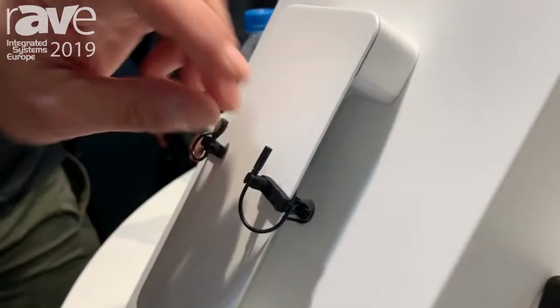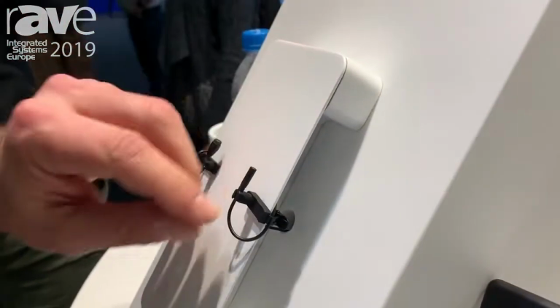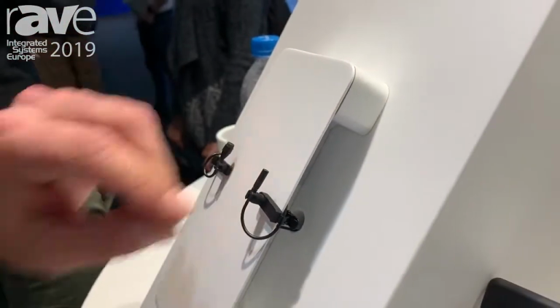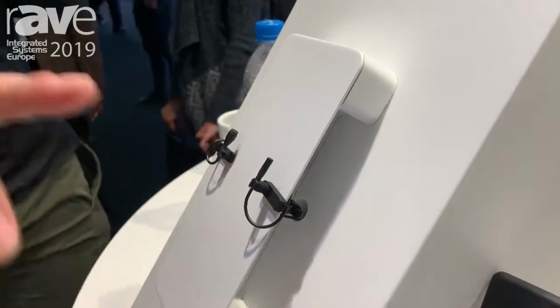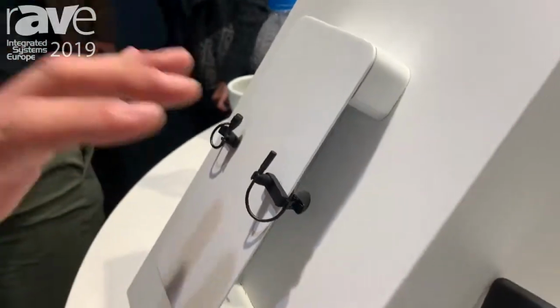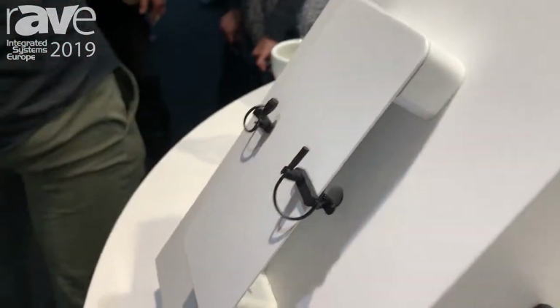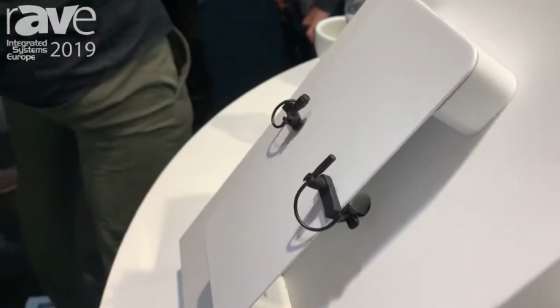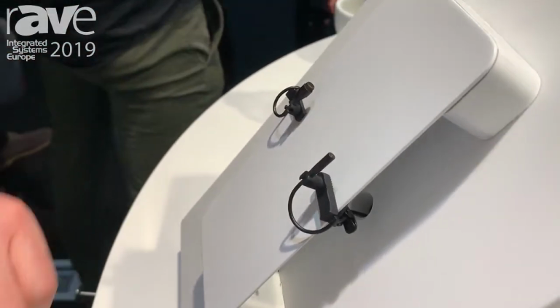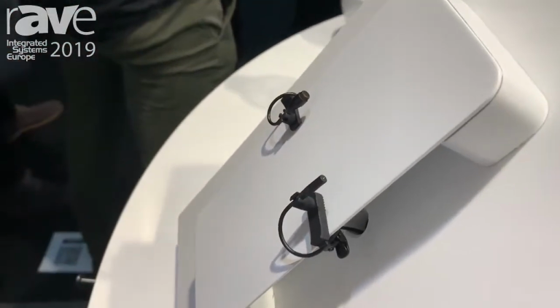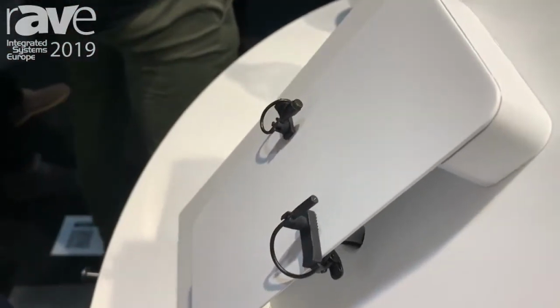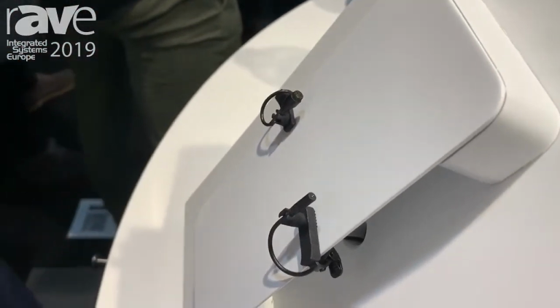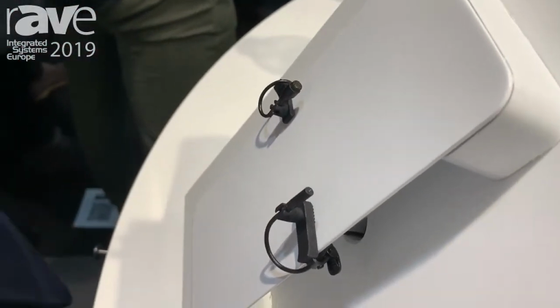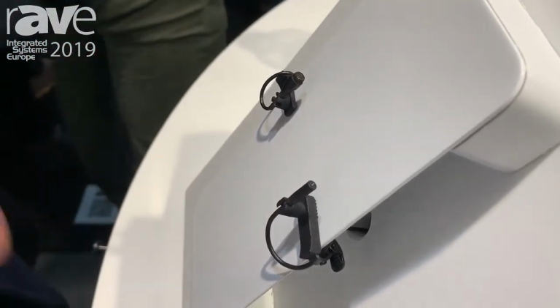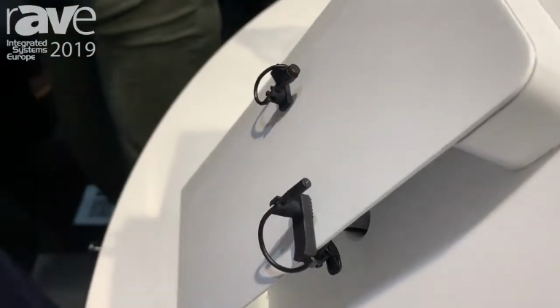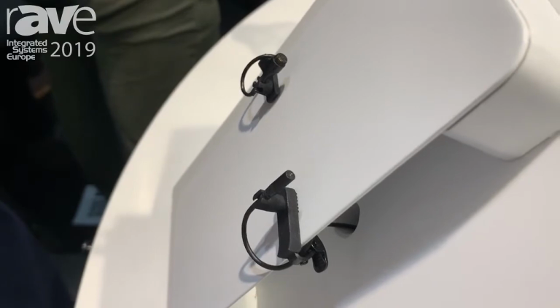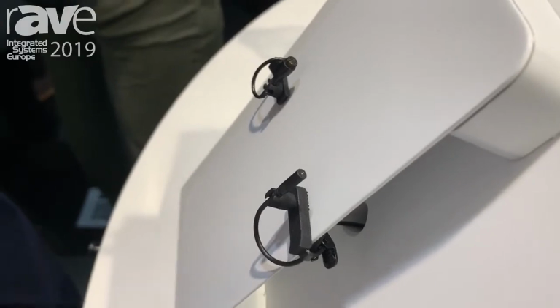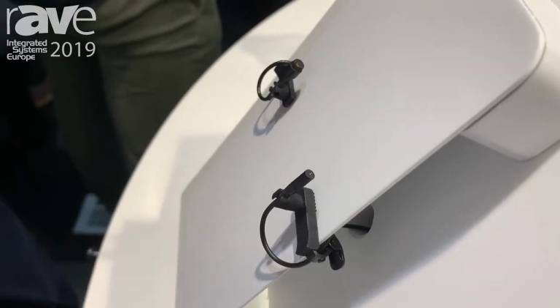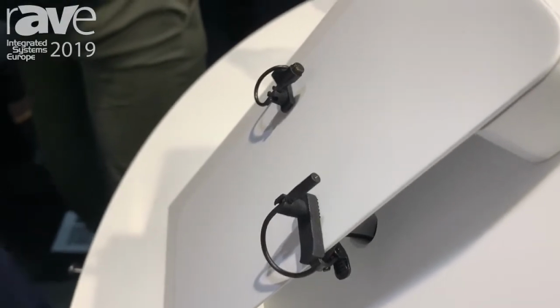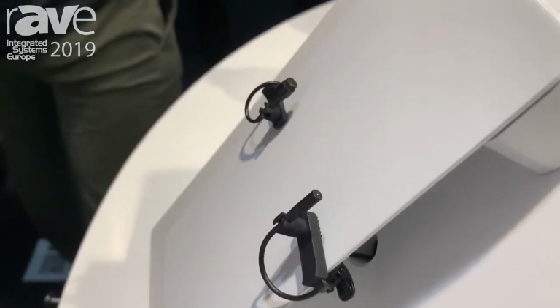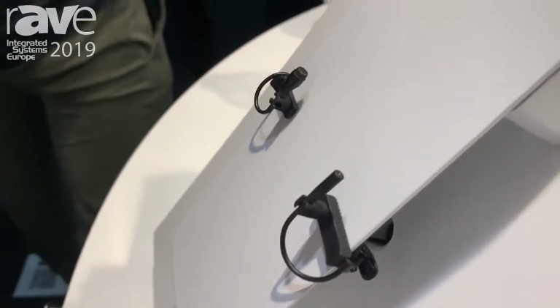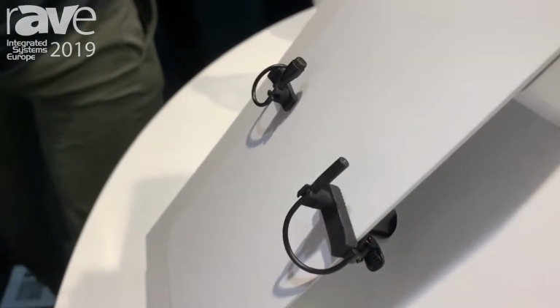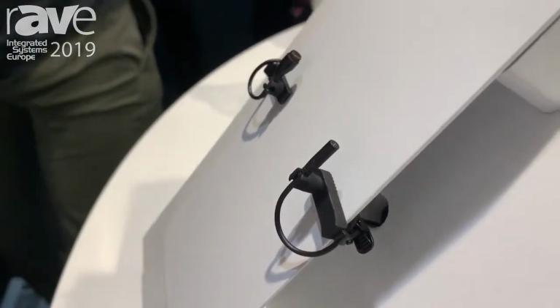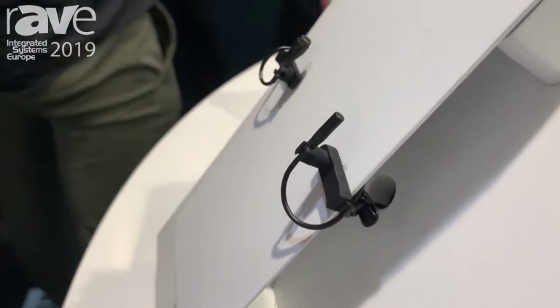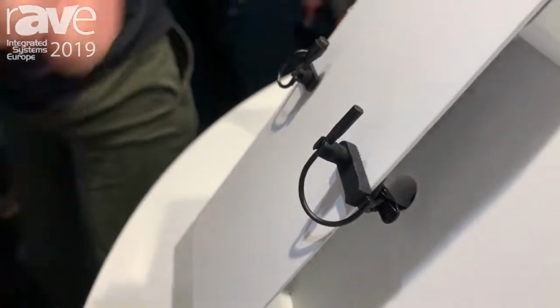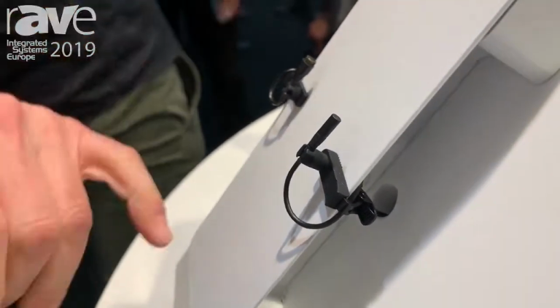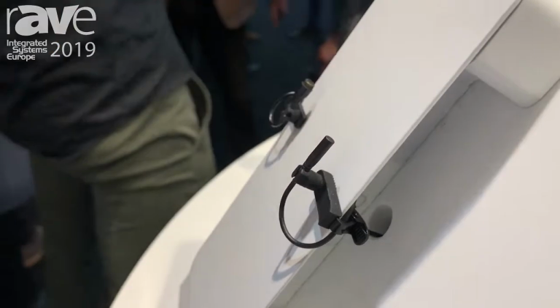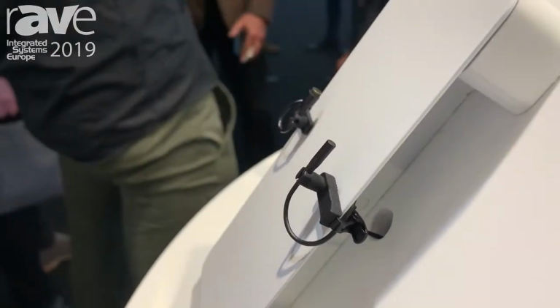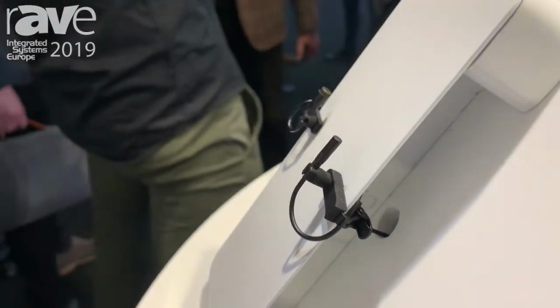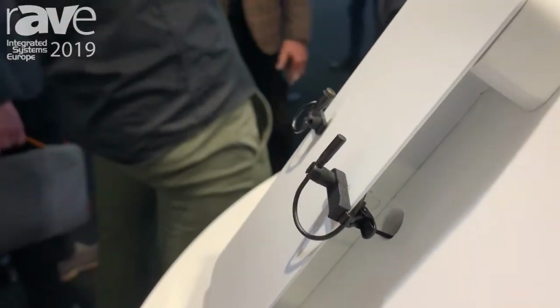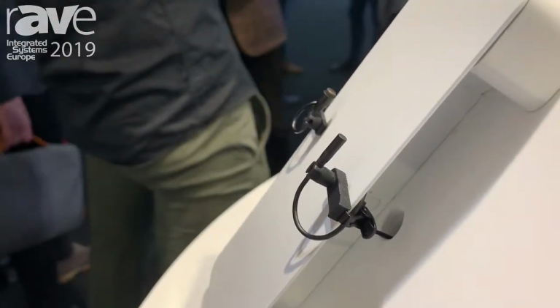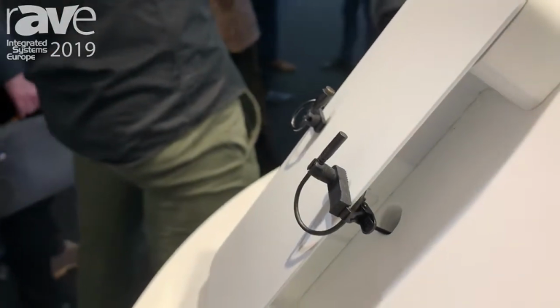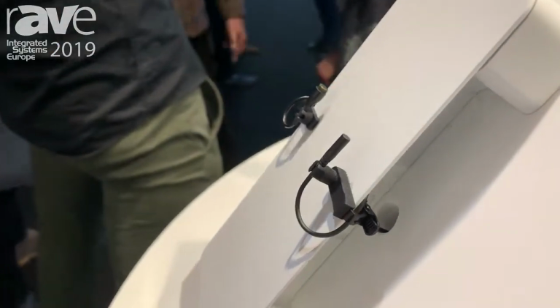Inside this microphone there's also the core technology — the new amplifier from DPA. The microphone itself is 3.4 millimeters in diameter, compared to our previous one which is 5.4 millimeters.